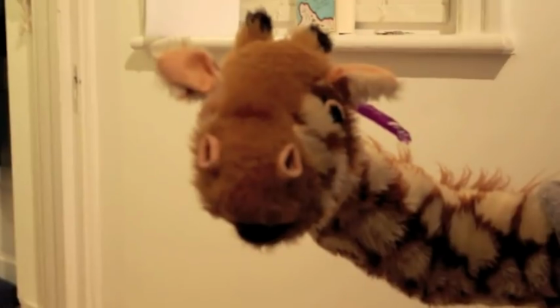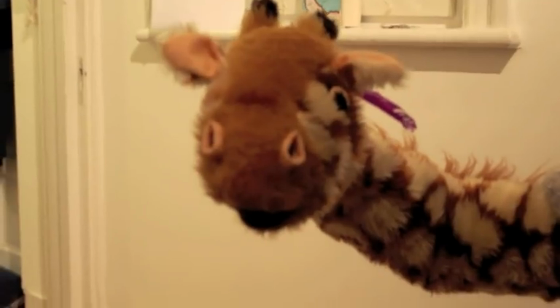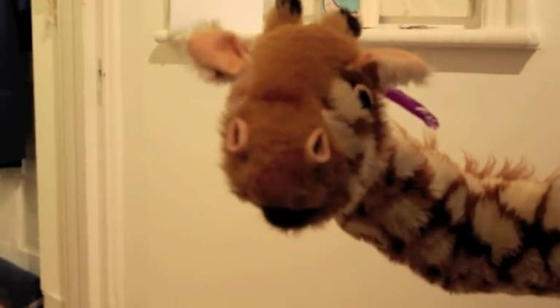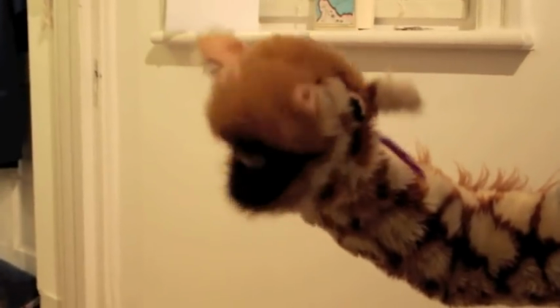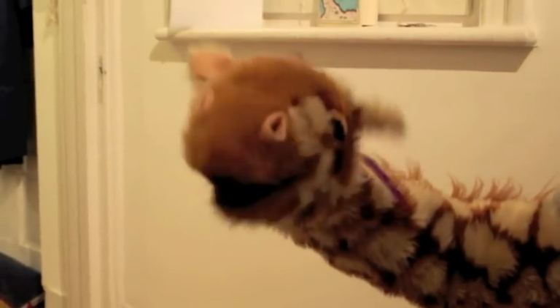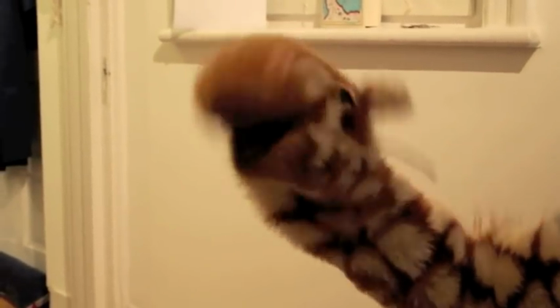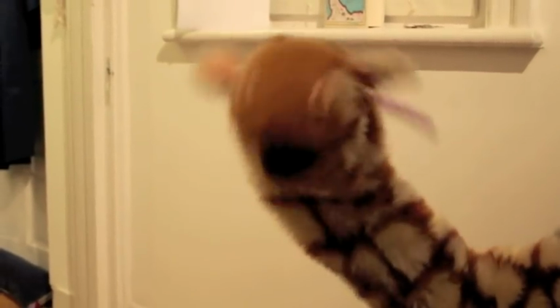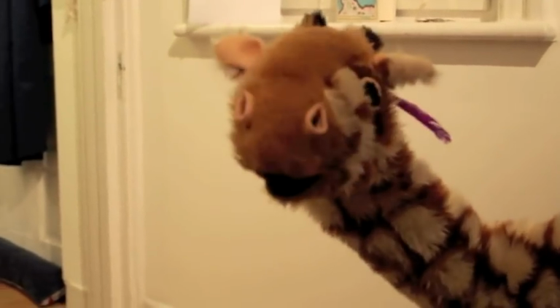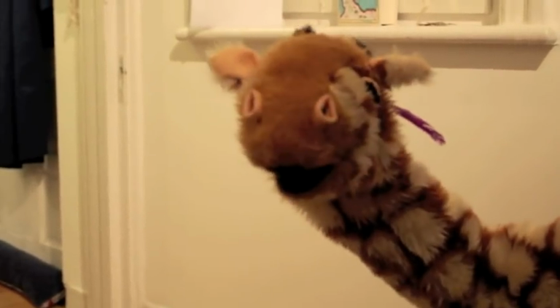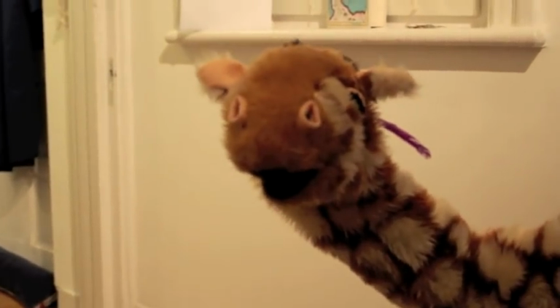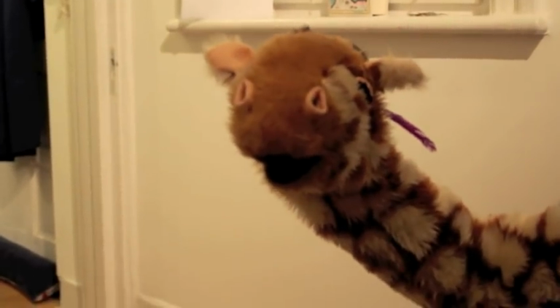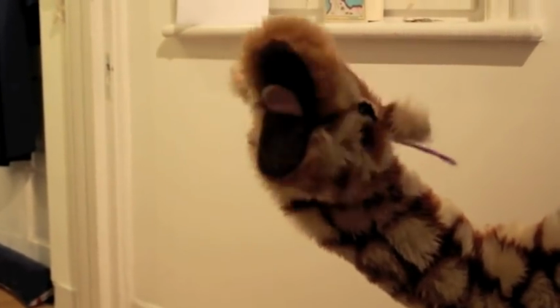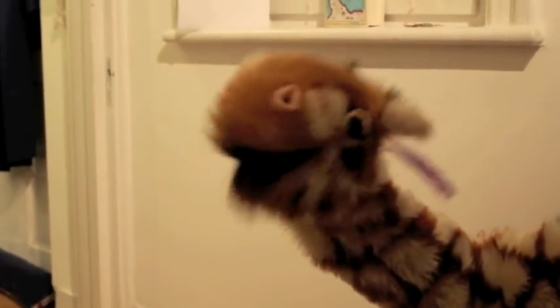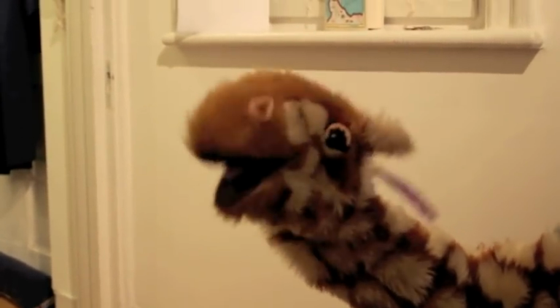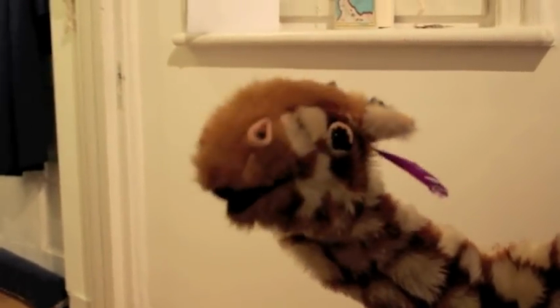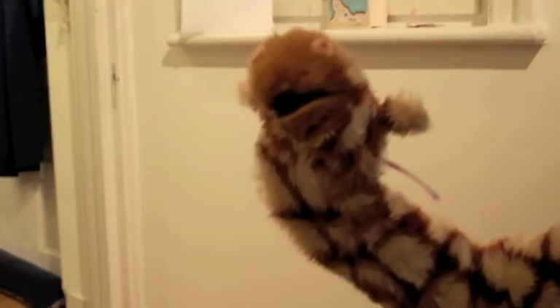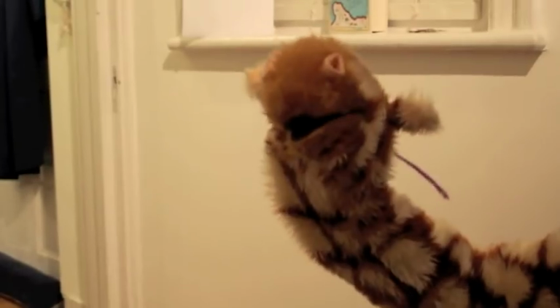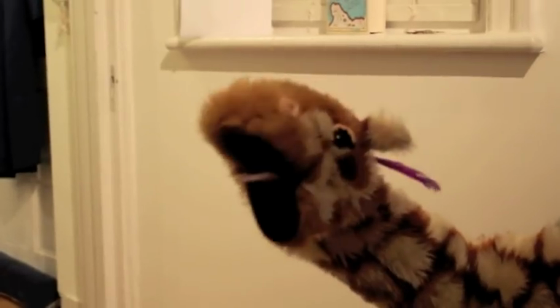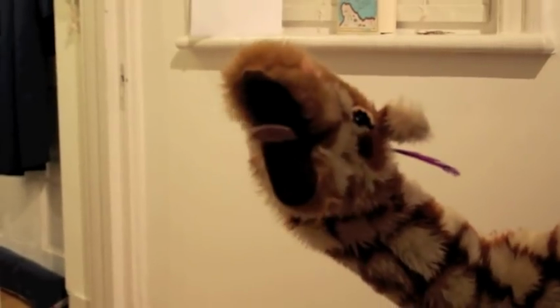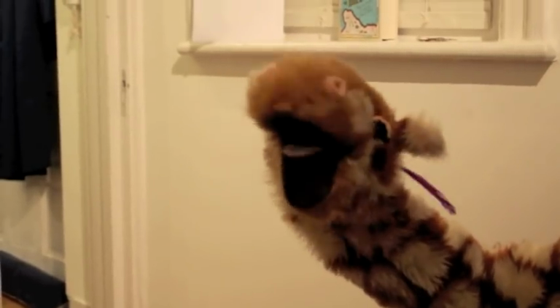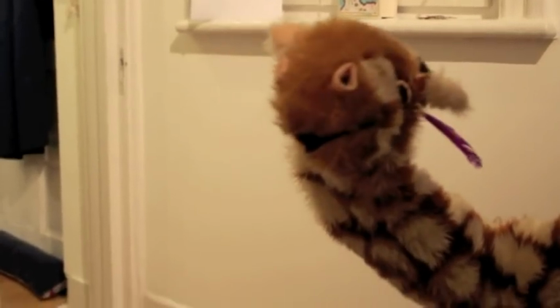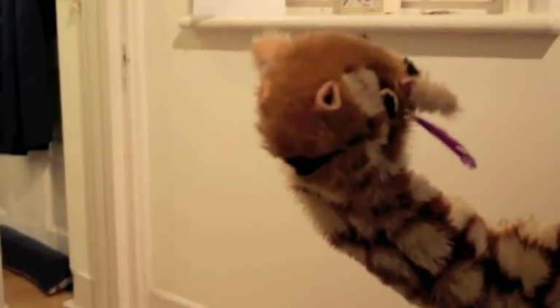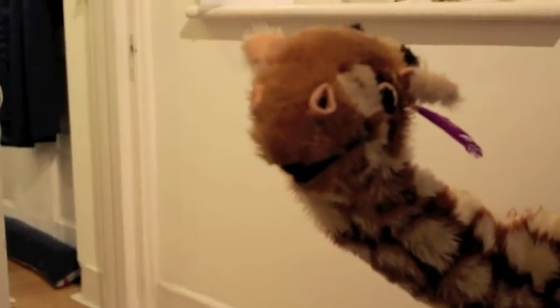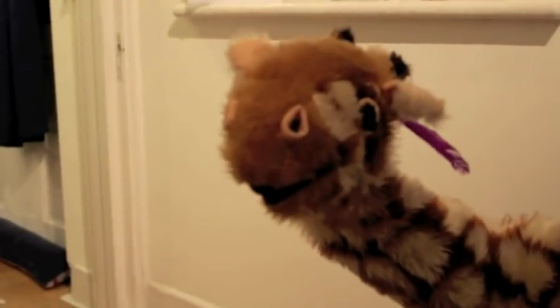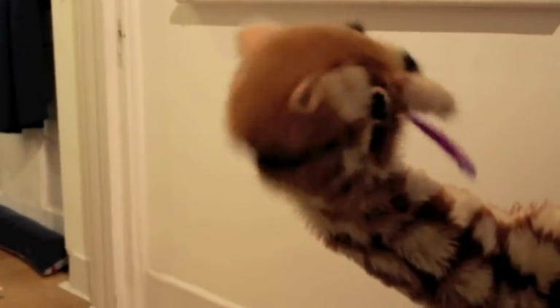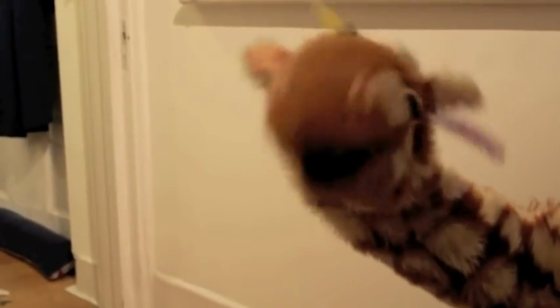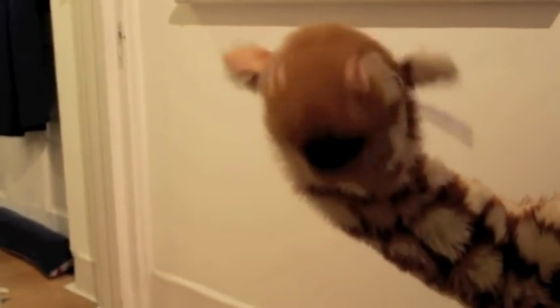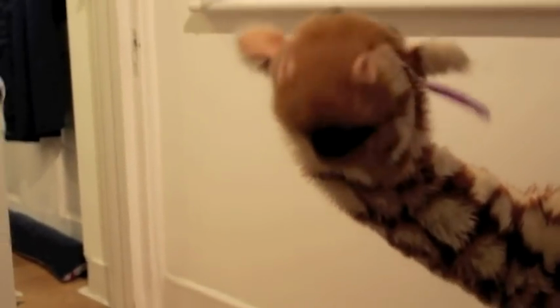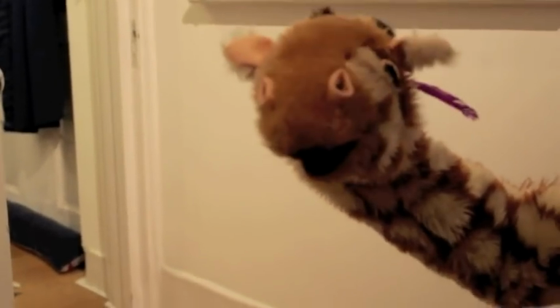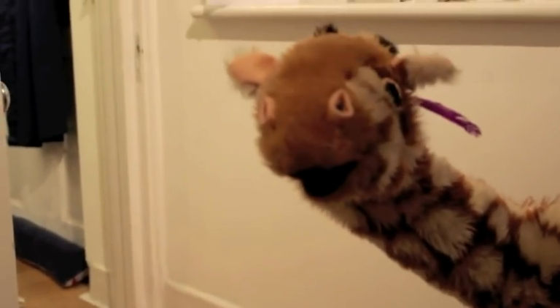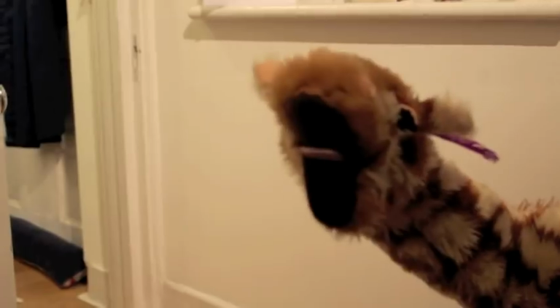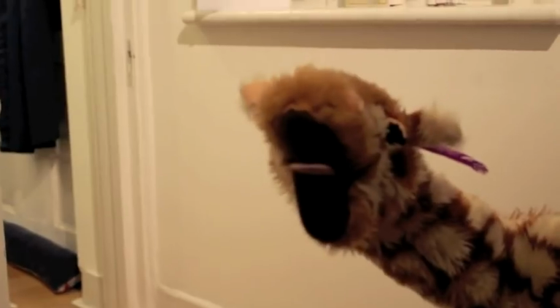Okay, Geraldine. Have one last go of that OR sound. OR! Well done, Geraldine! Bye for now! Bye!